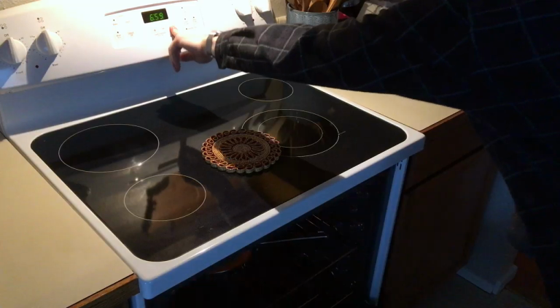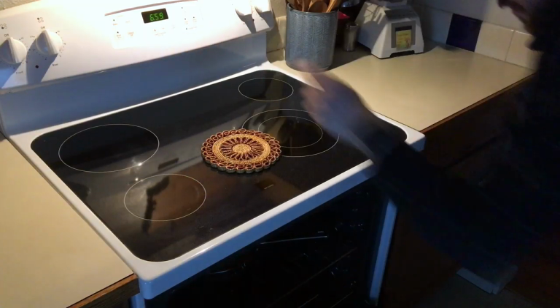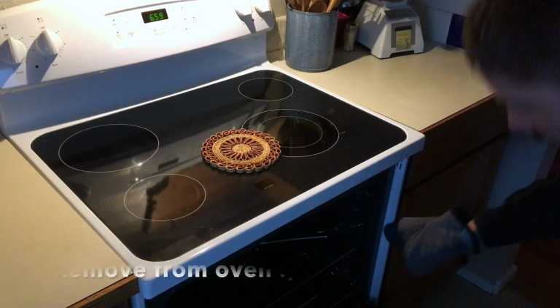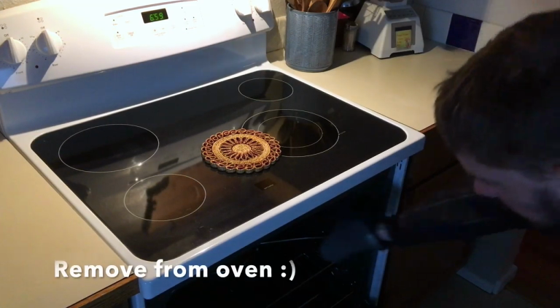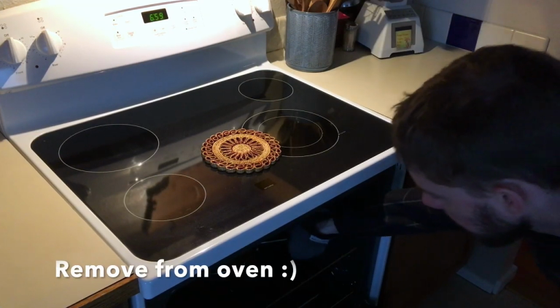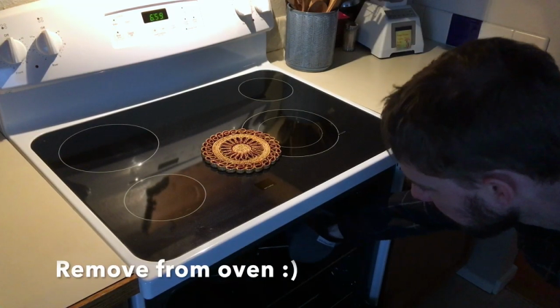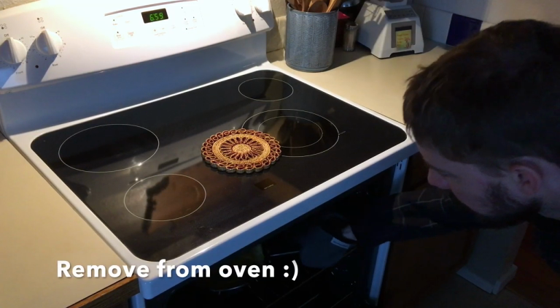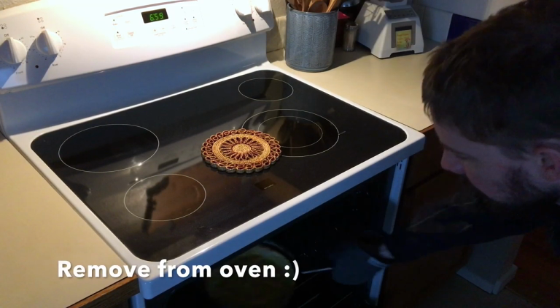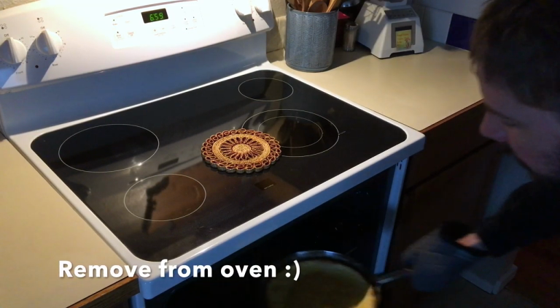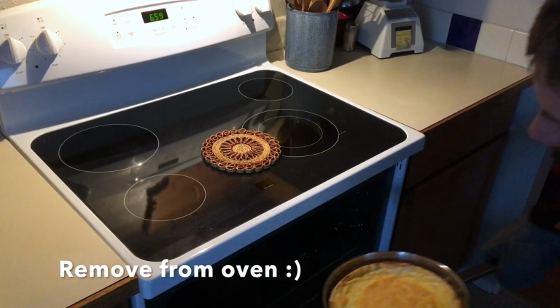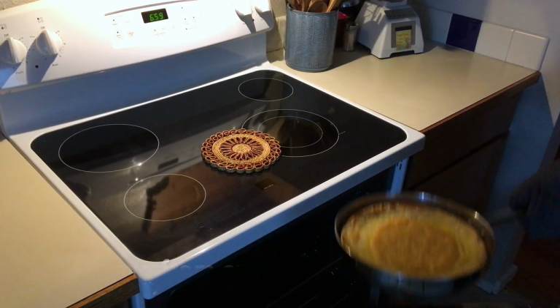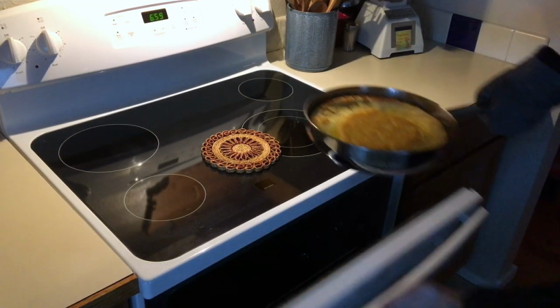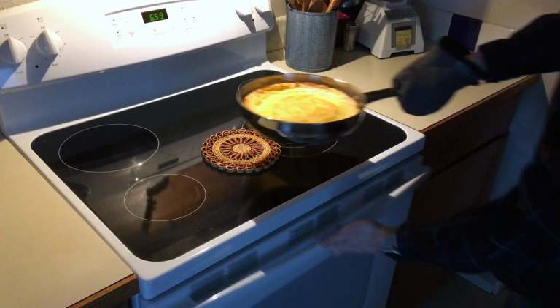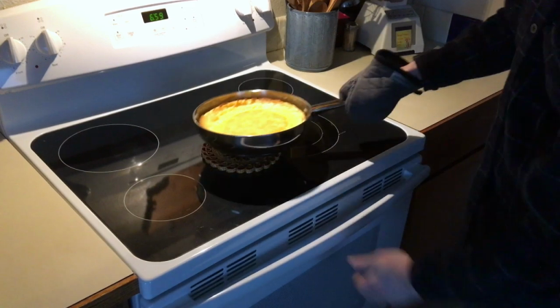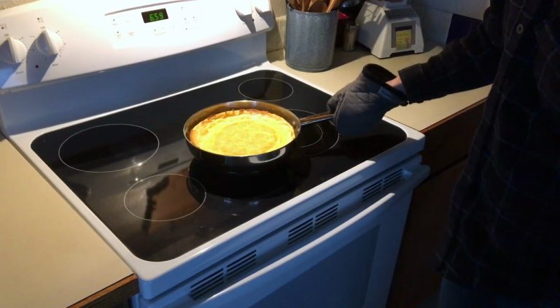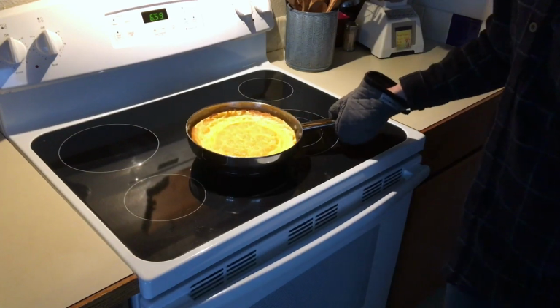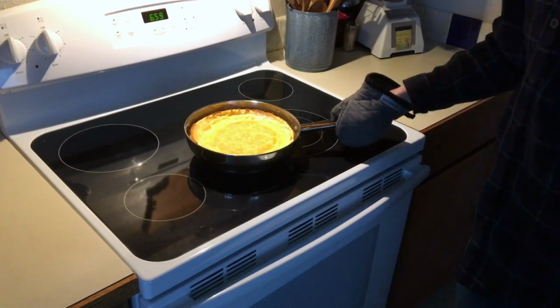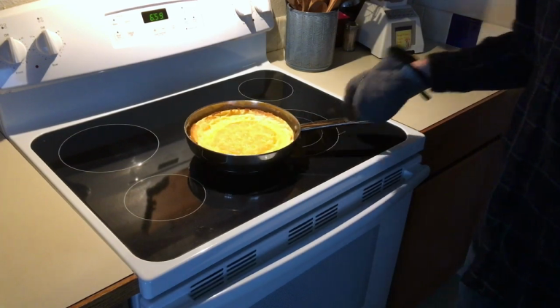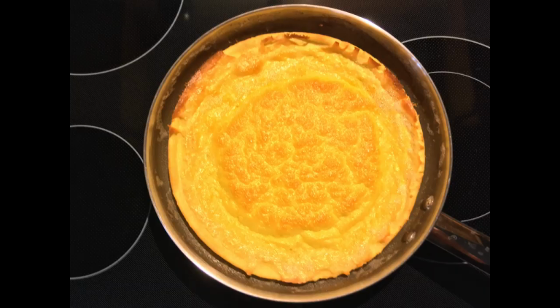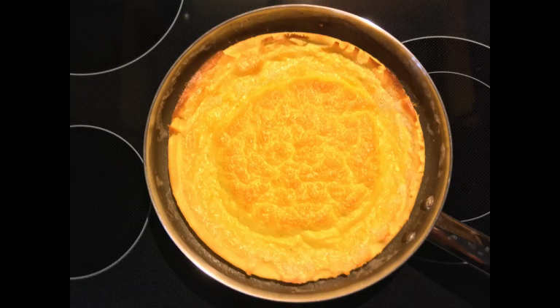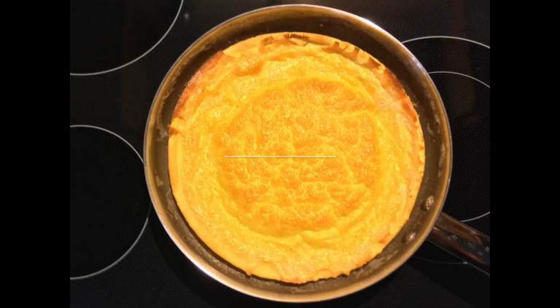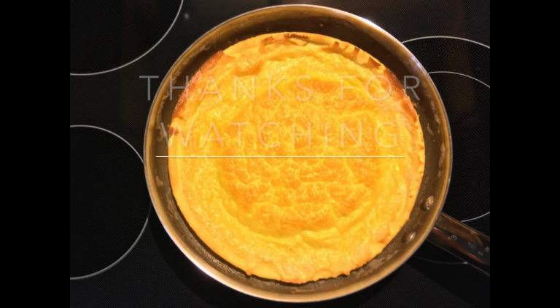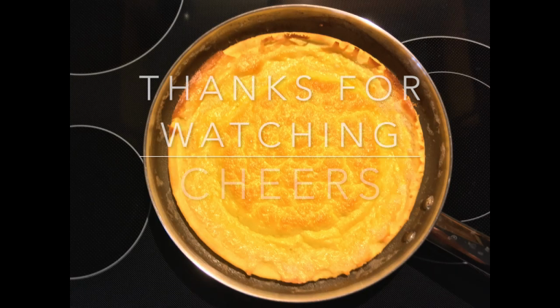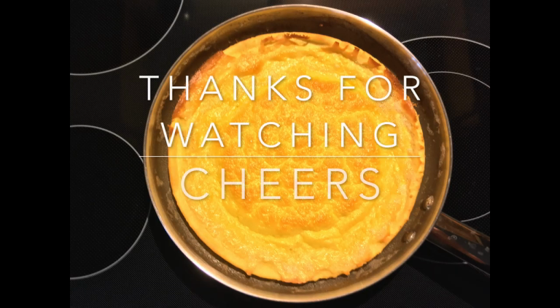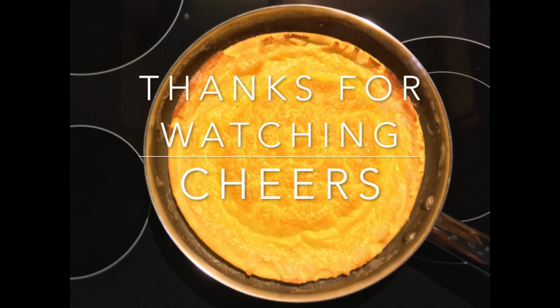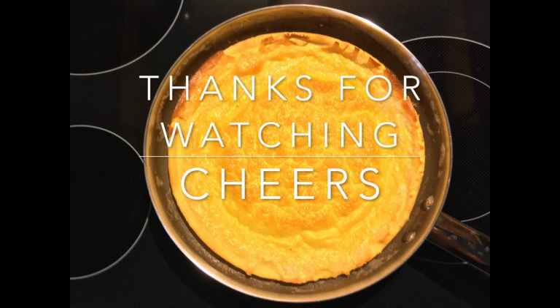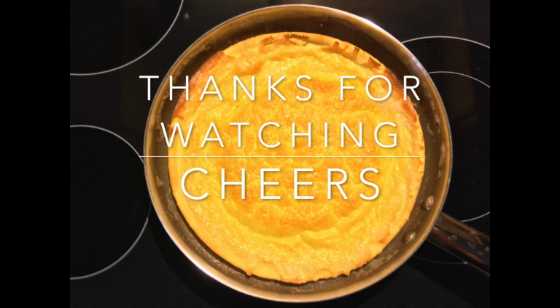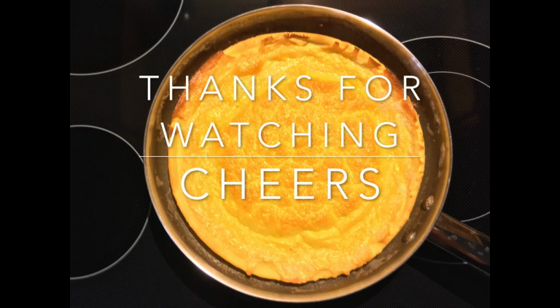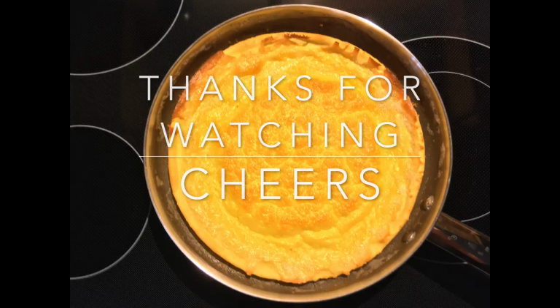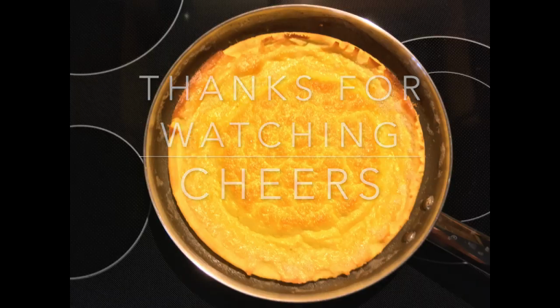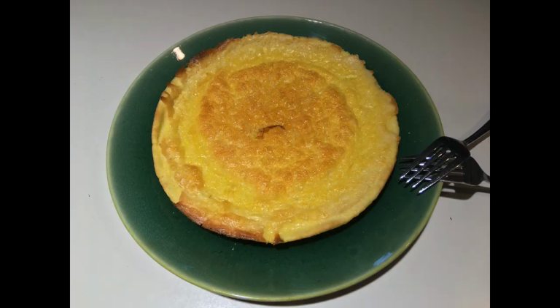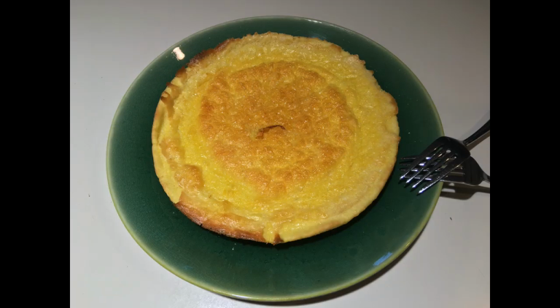We're going to pull it out and put it on a trivet — like that. That helps to pull it off. Then we're going to put it on a plate to enjoy. Thanks for watching.